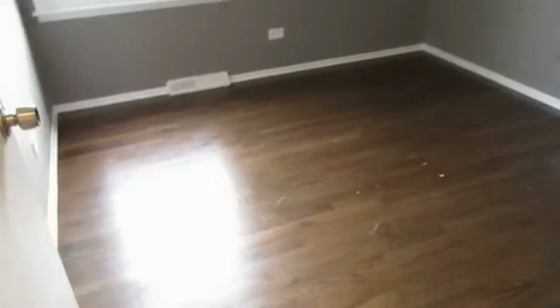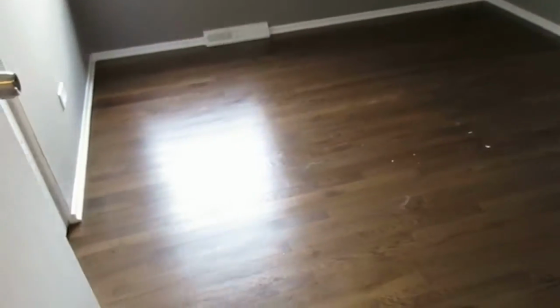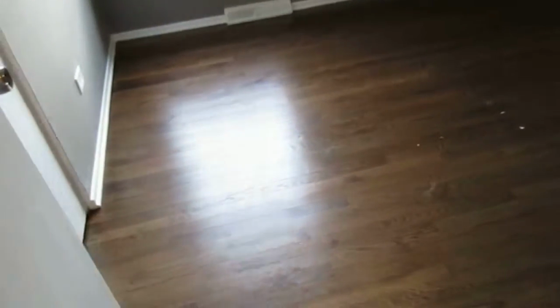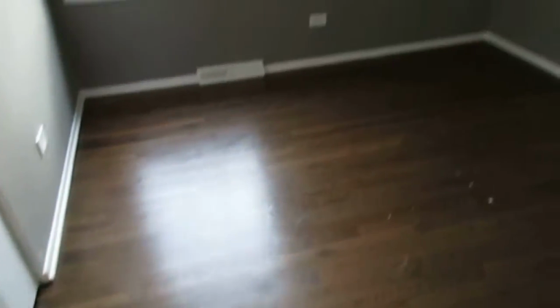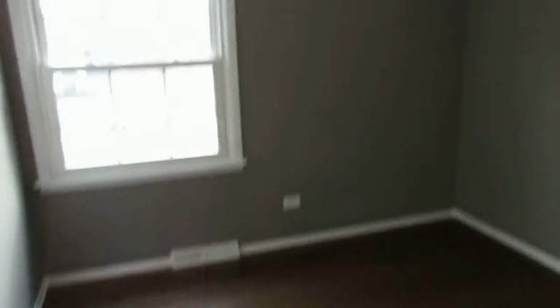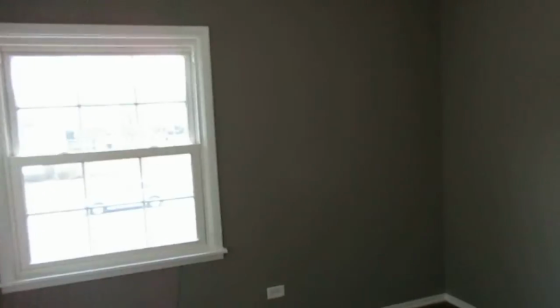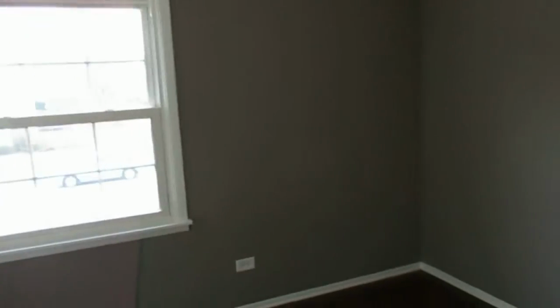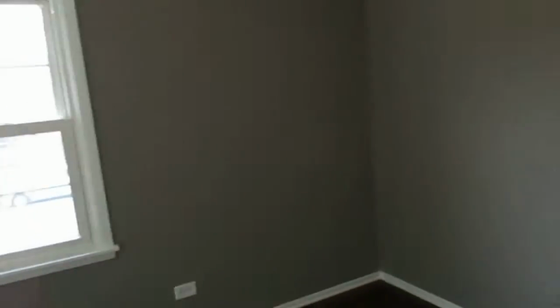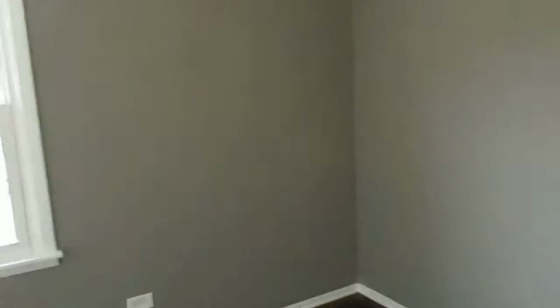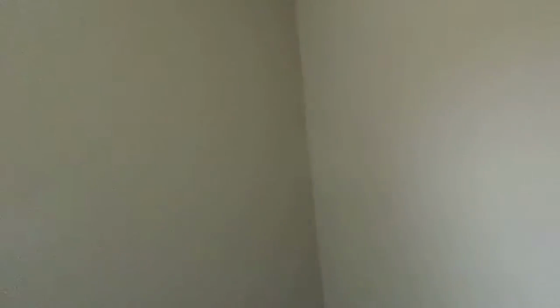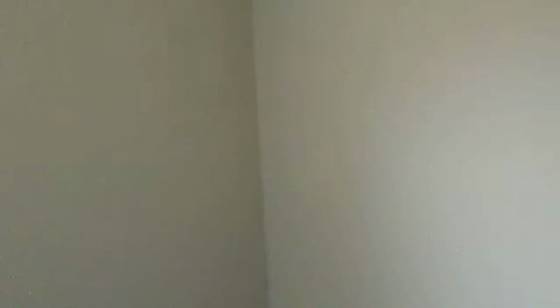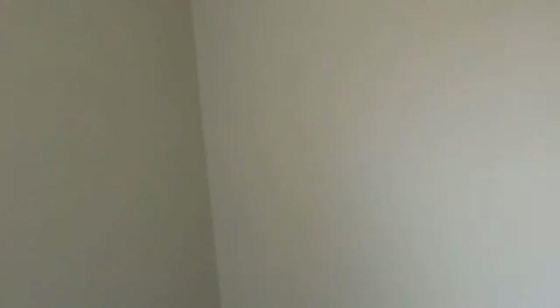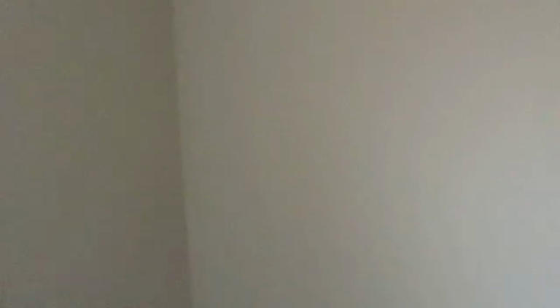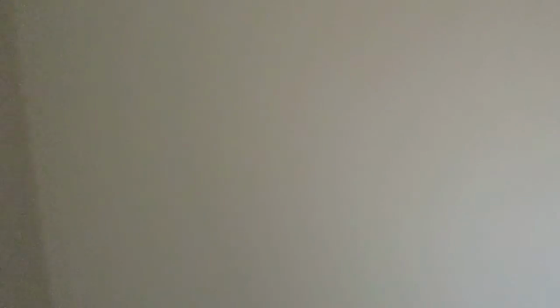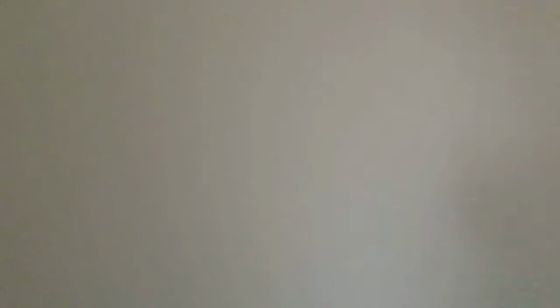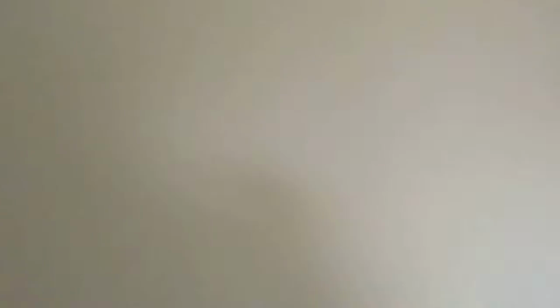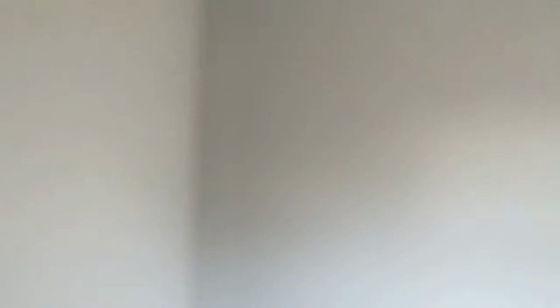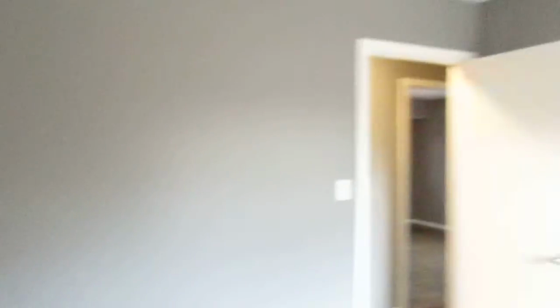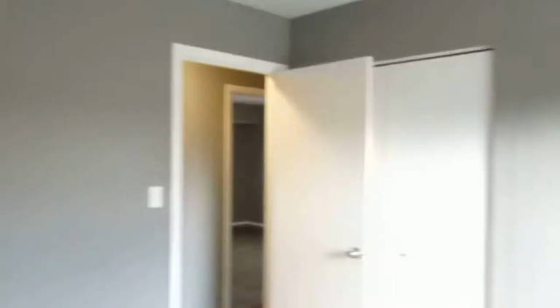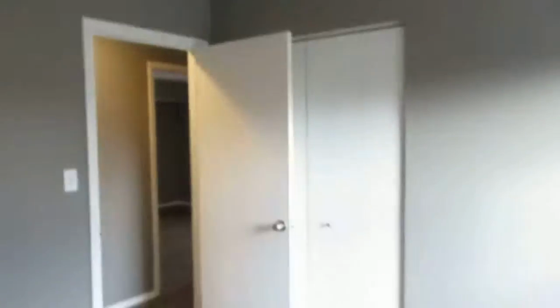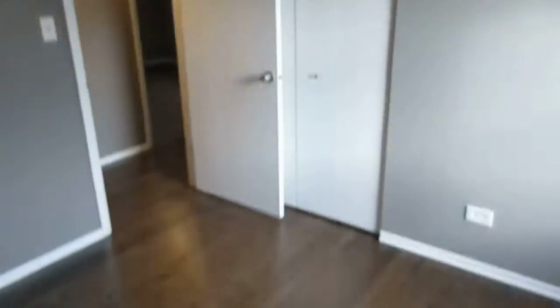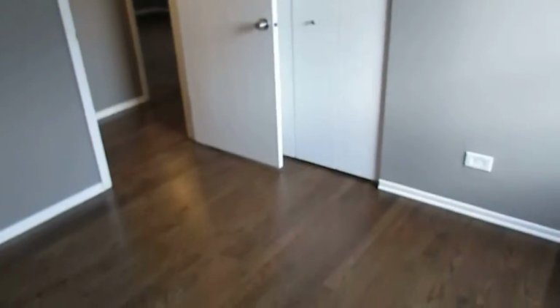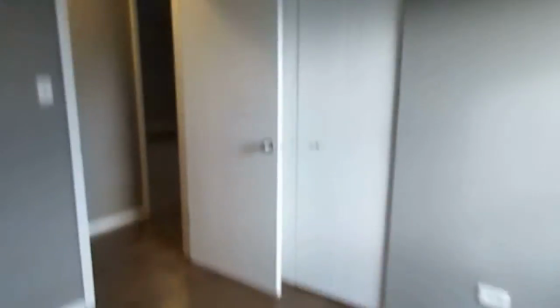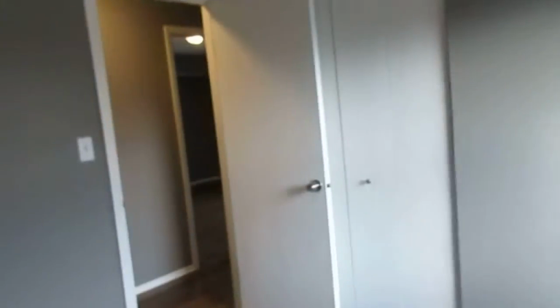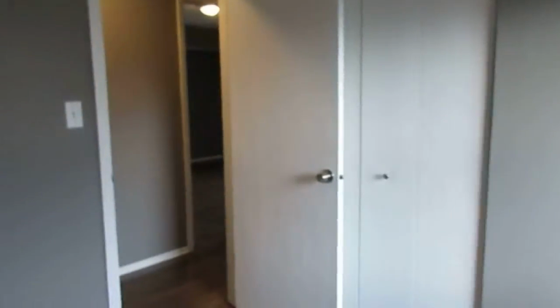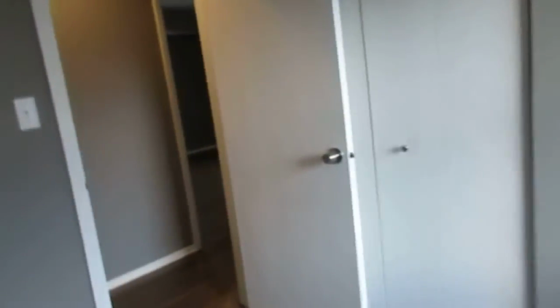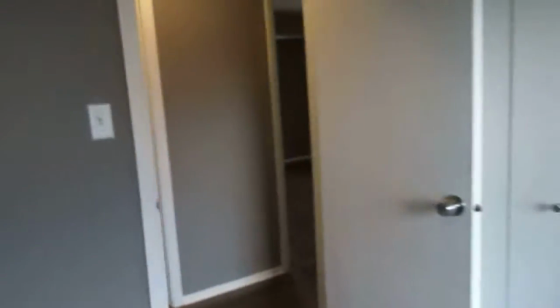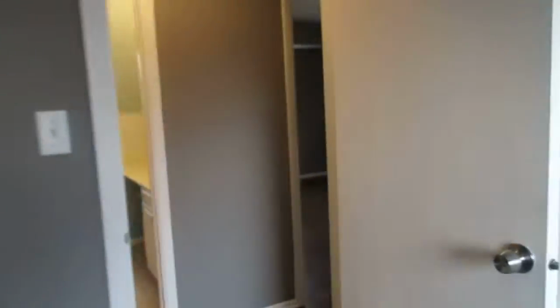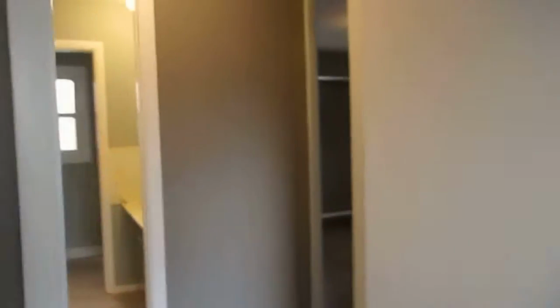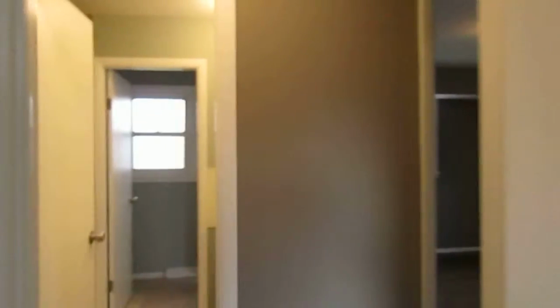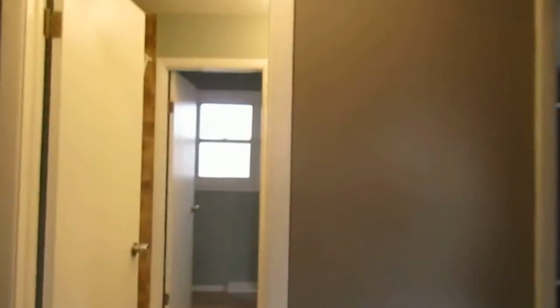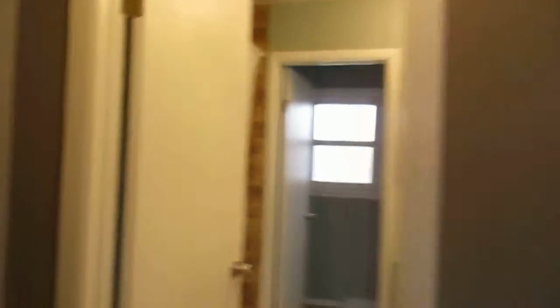Bedroom three — again hardwood floor, closet over there. Alright, we'll head down to the lower level.